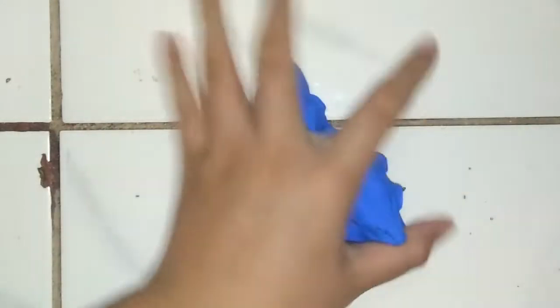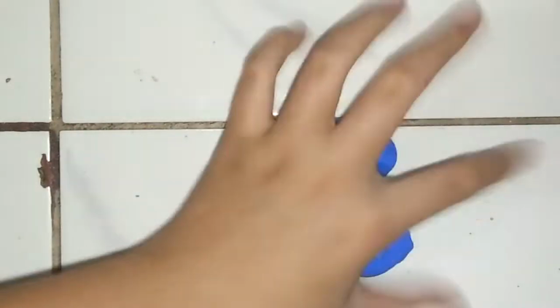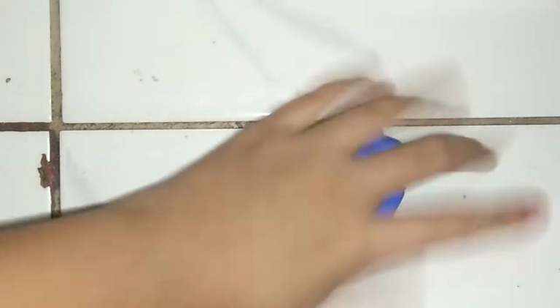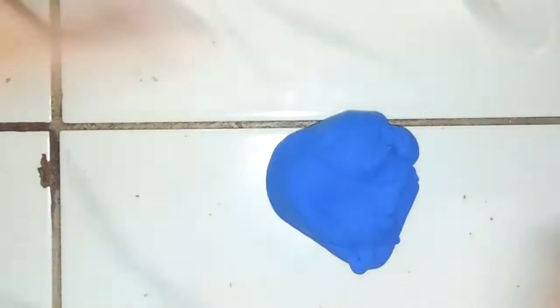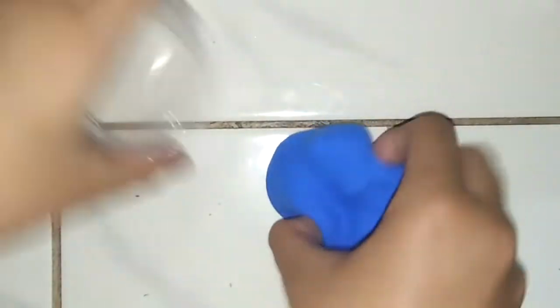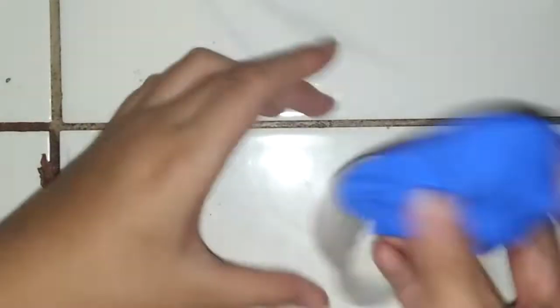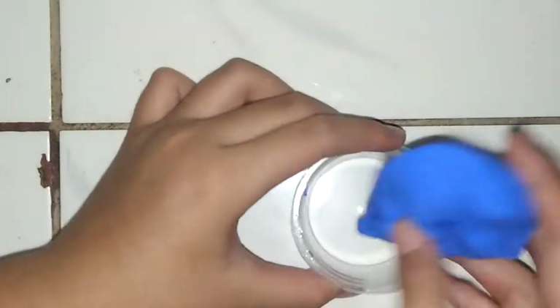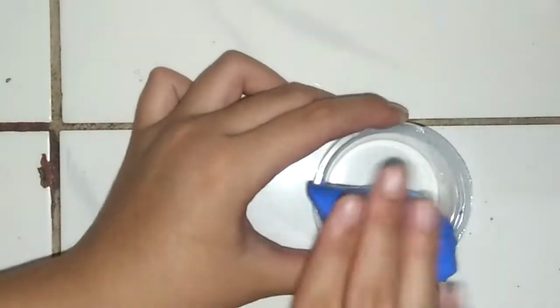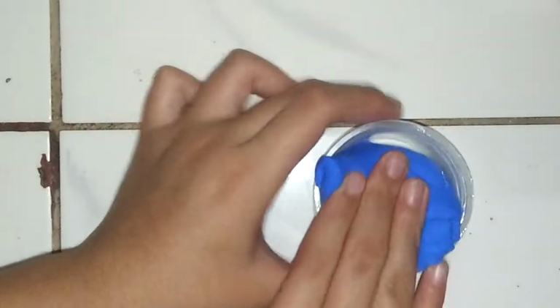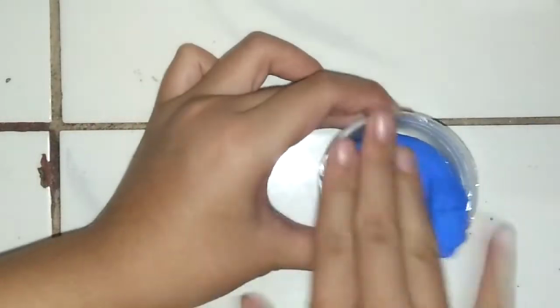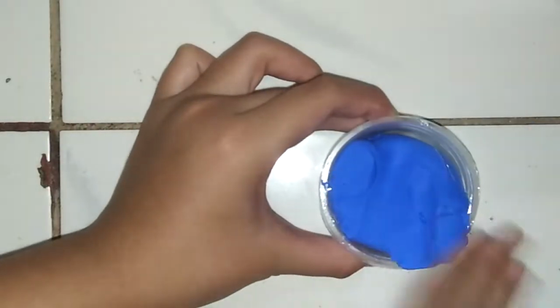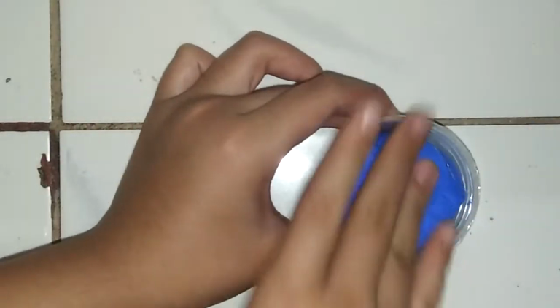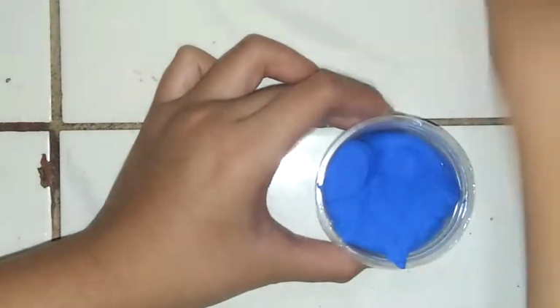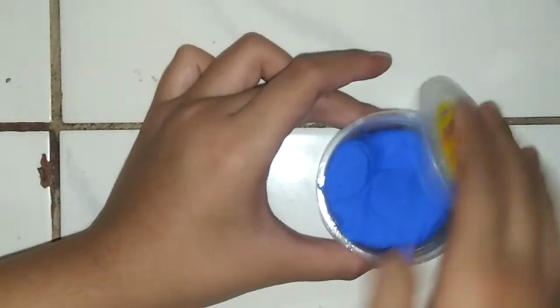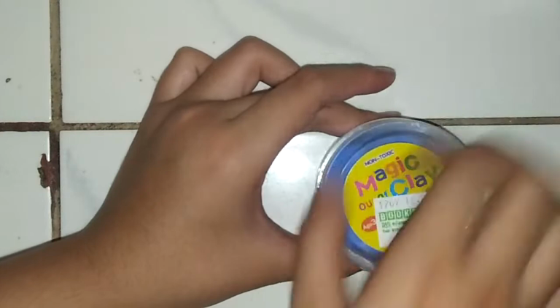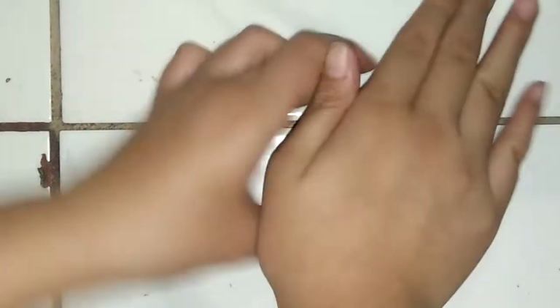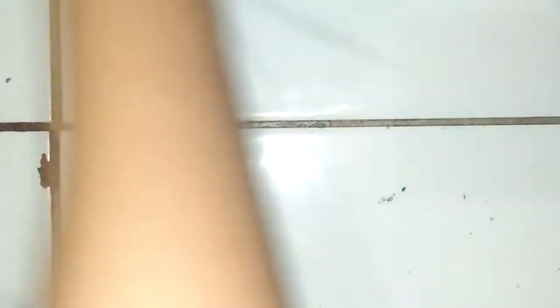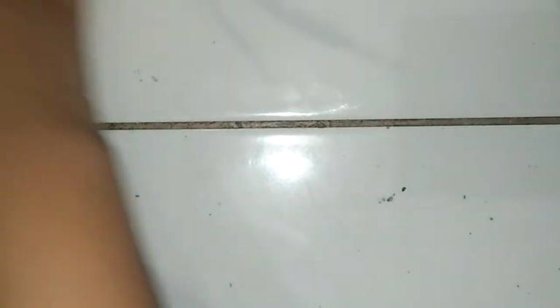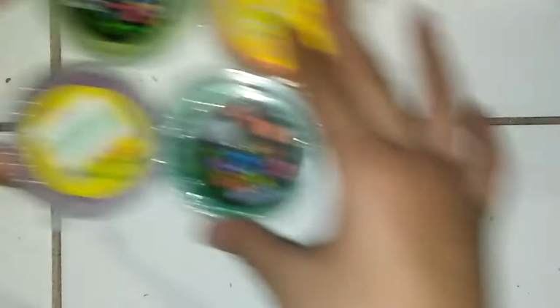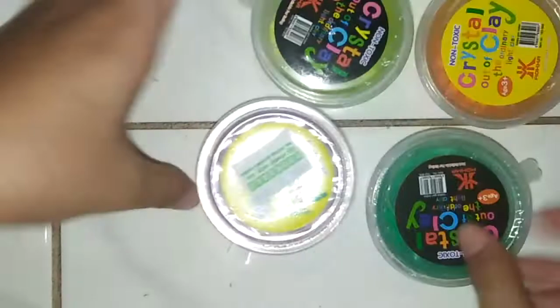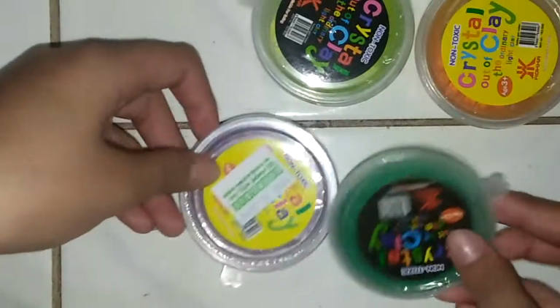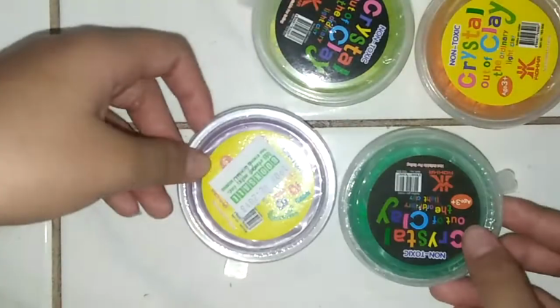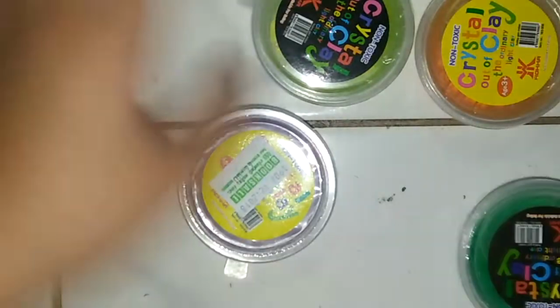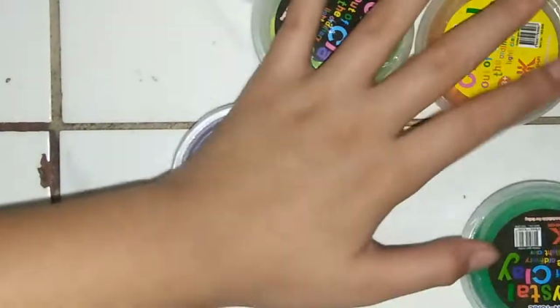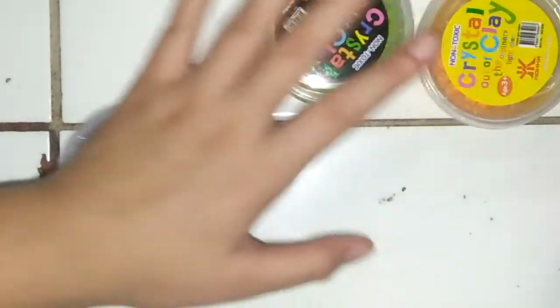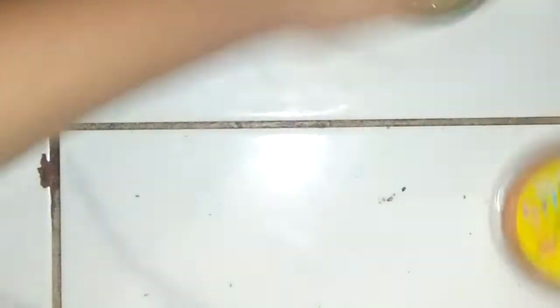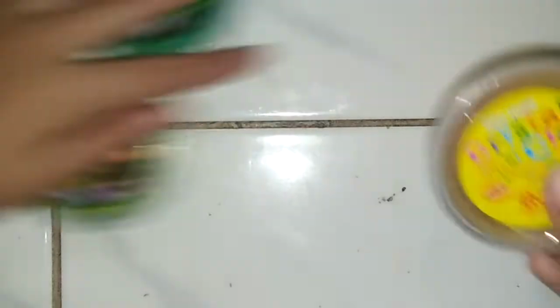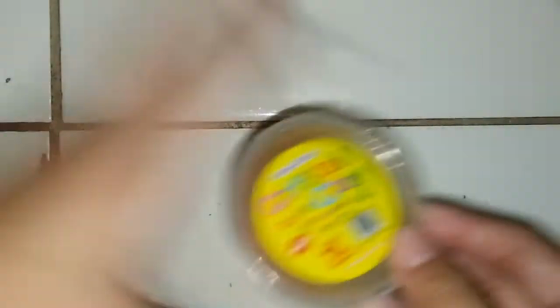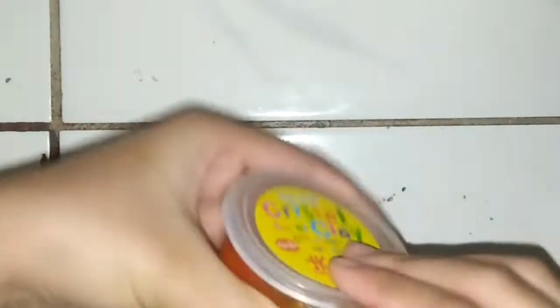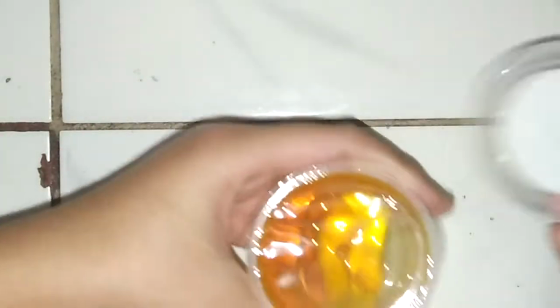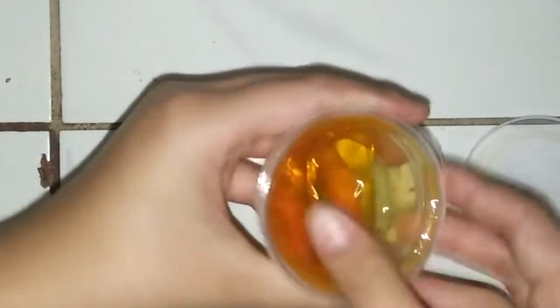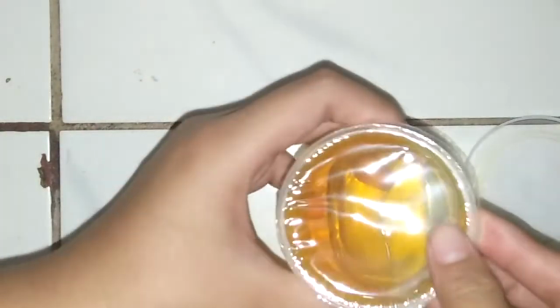Okay guys, I did open this already because I'm so excited with this clay, but the other ones are not clay — they're like crystal slime, as you can see. I'm going to open the orange one first, next is the orange one, and it's like this.